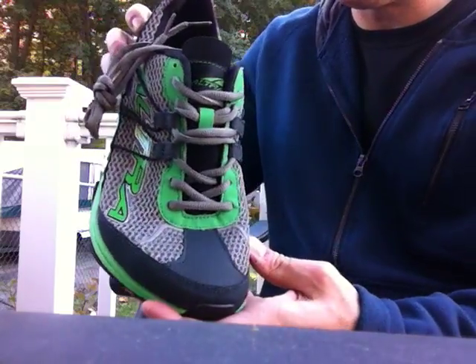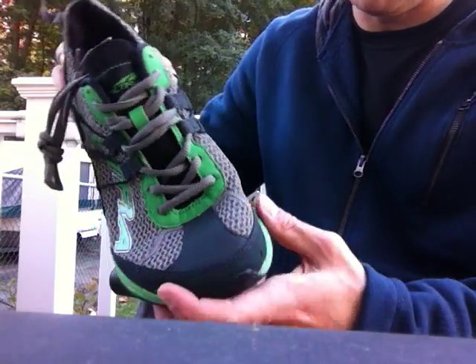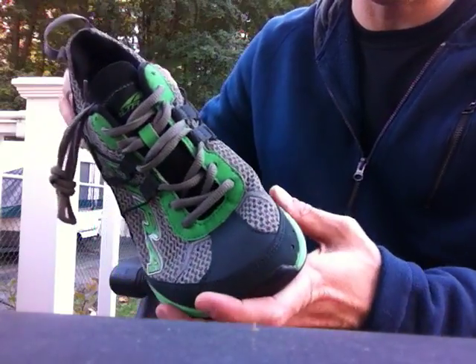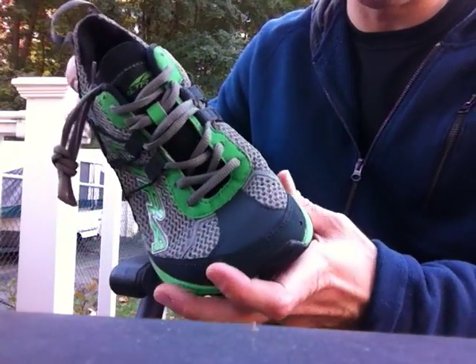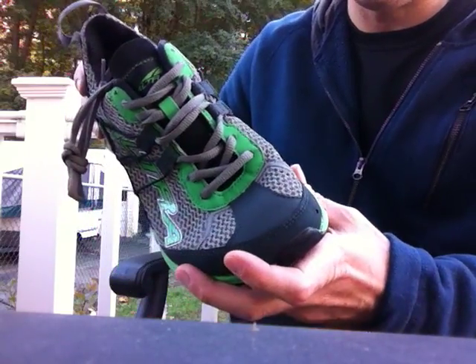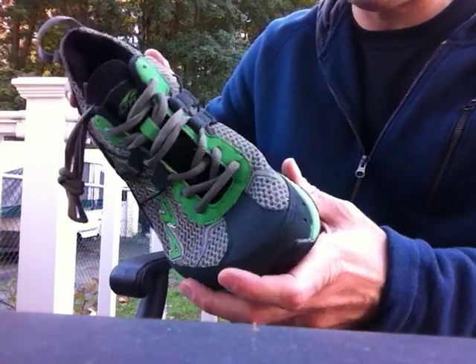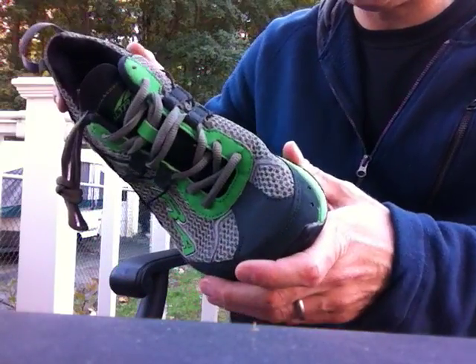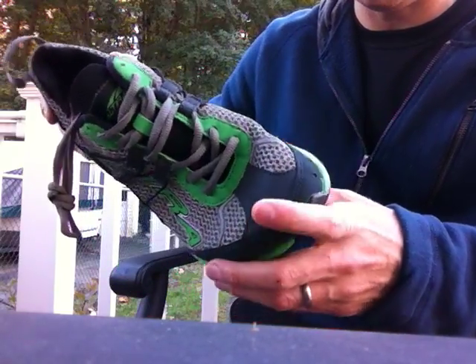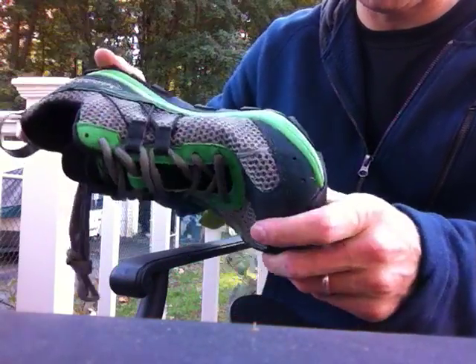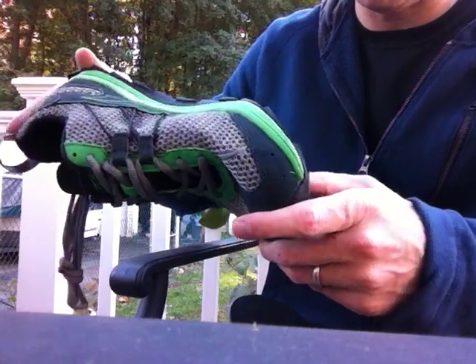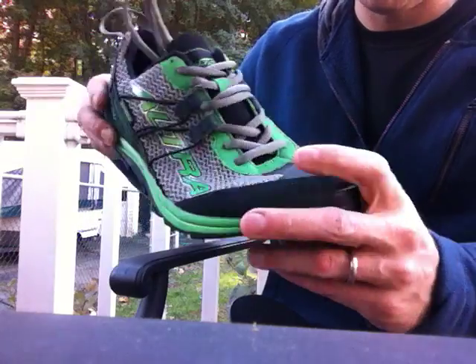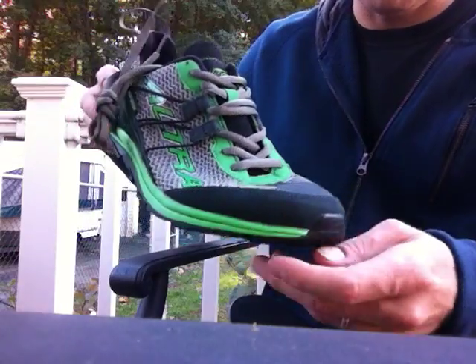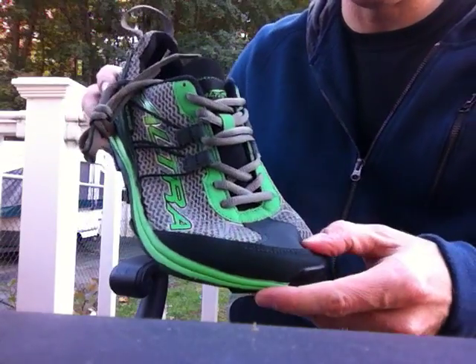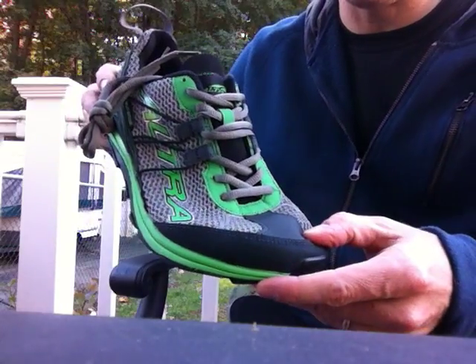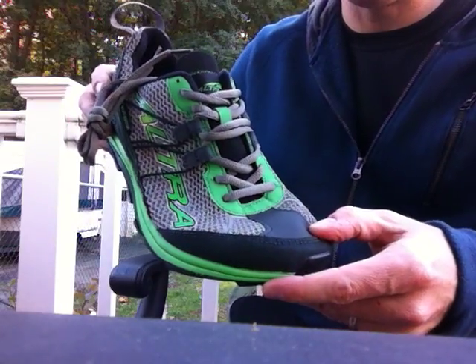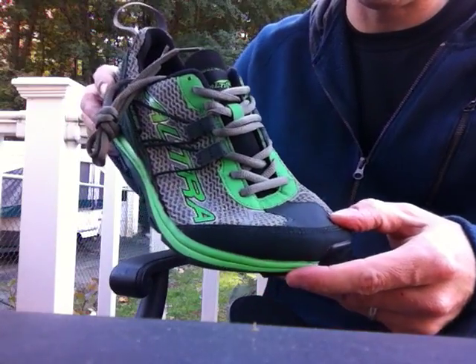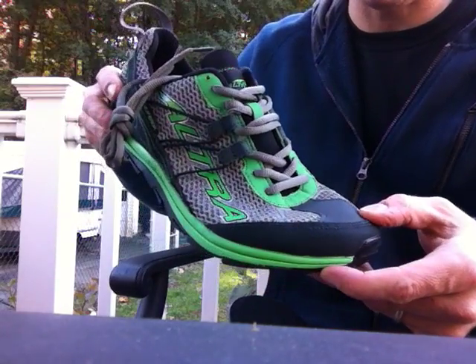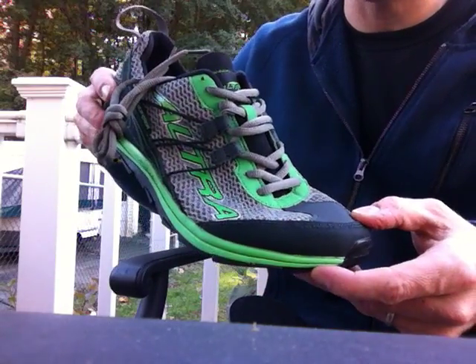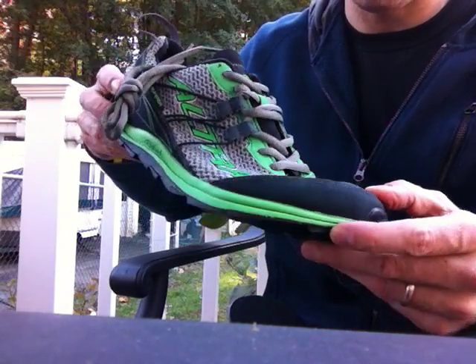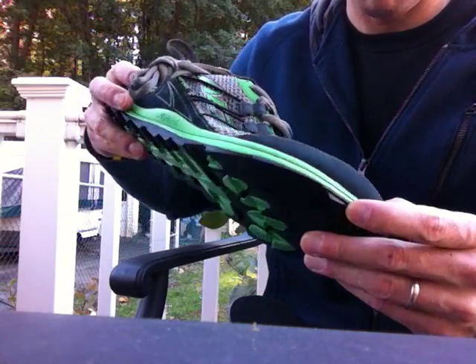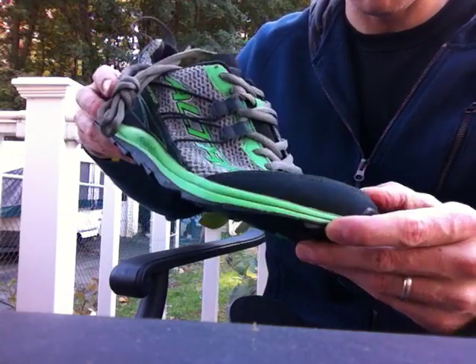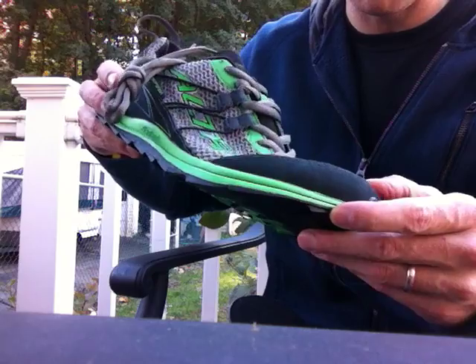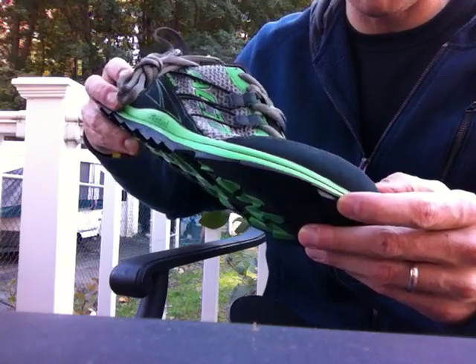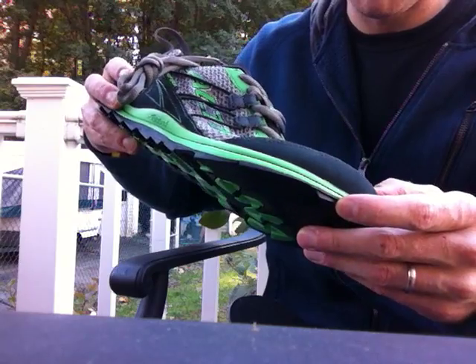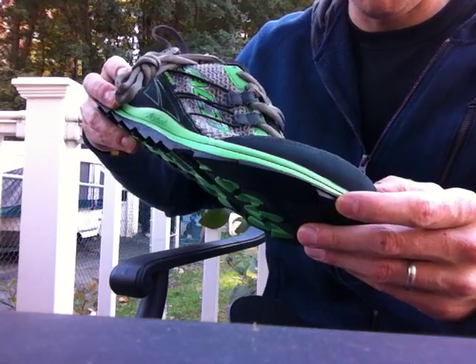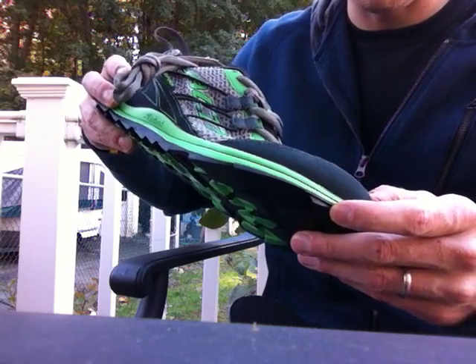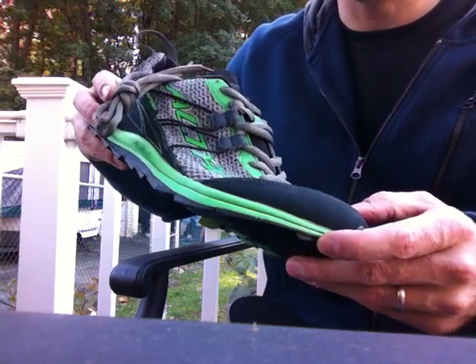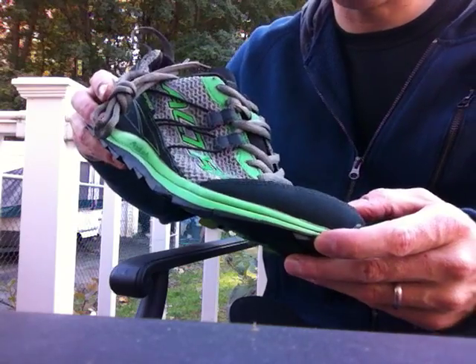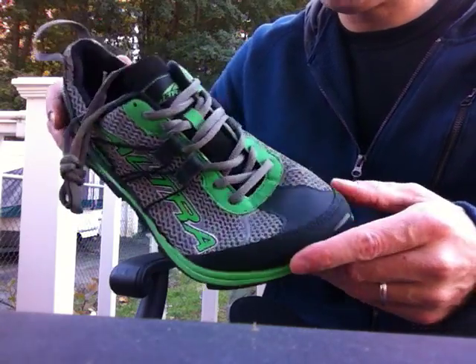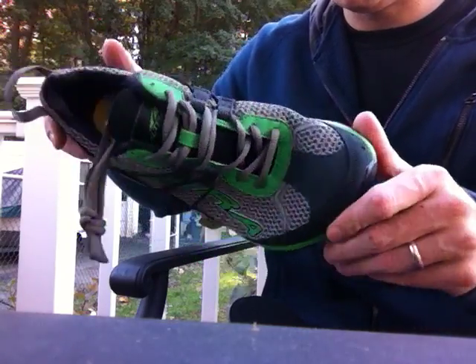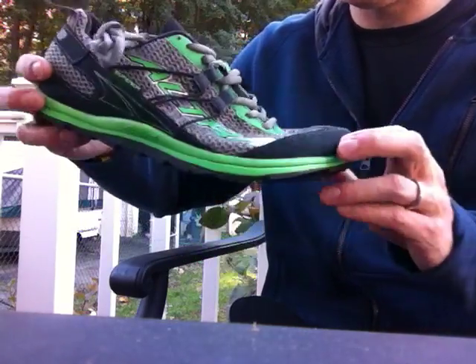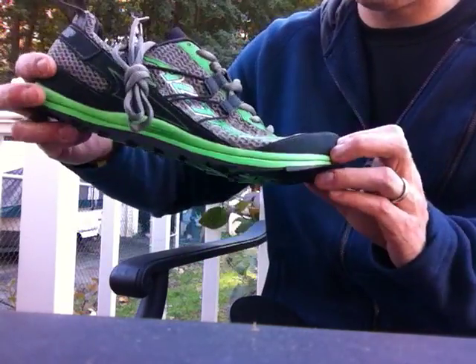One note about it is it does run a little bit short, so these are size 10 and my toe is right at the tip. I'm going to send these back and go up a half size, and that should give me plenty of room up front. So again, this is the Ultra Superior, looks like a fairly solid offering from Ultra.